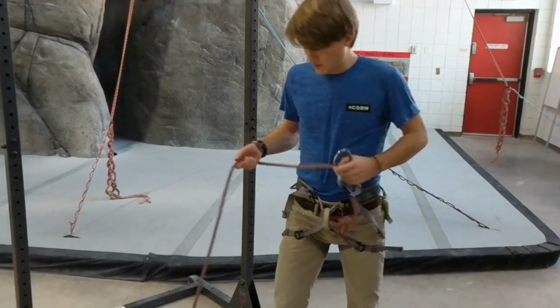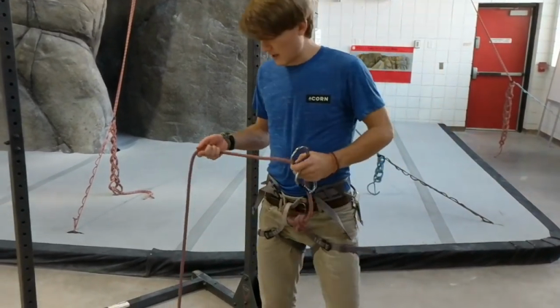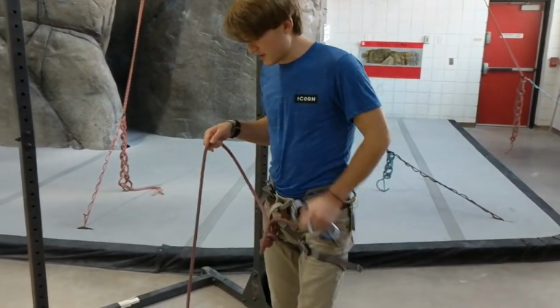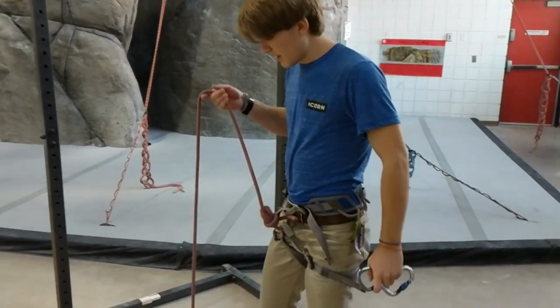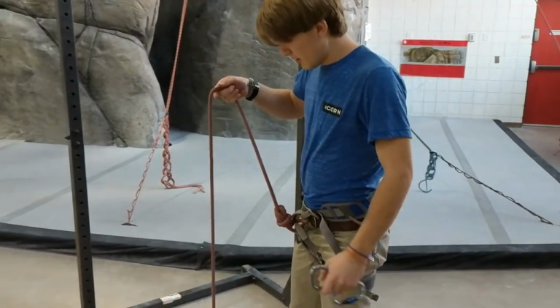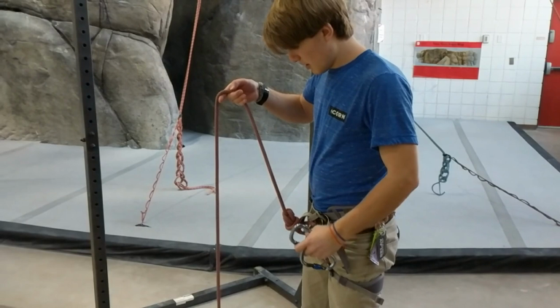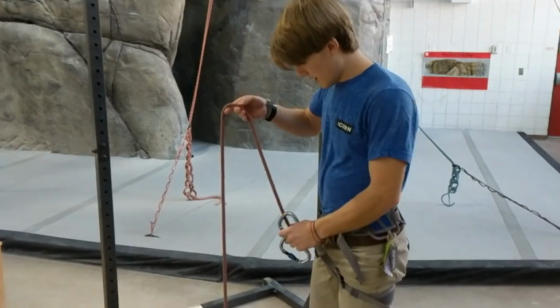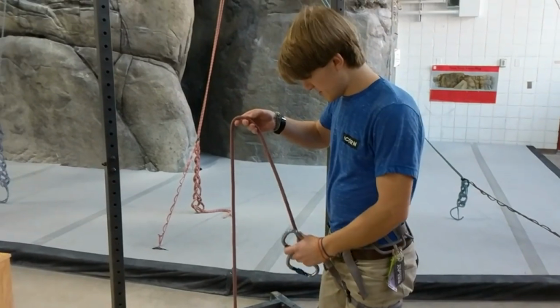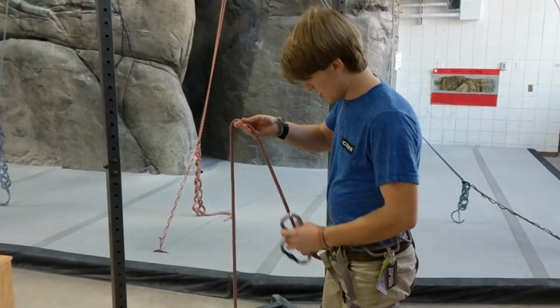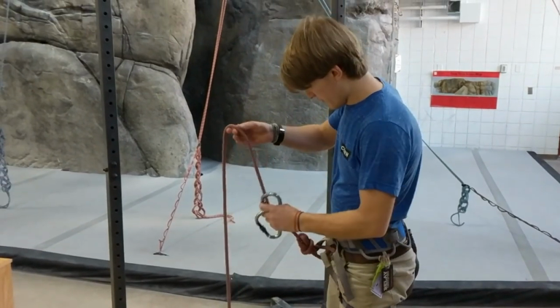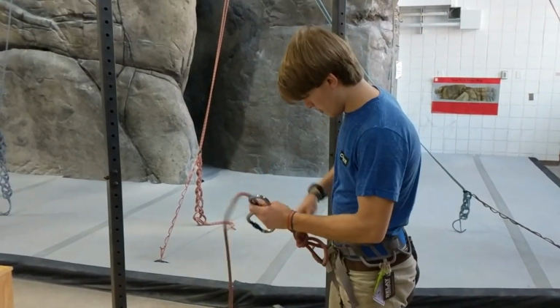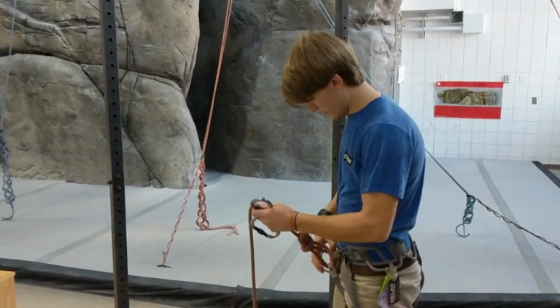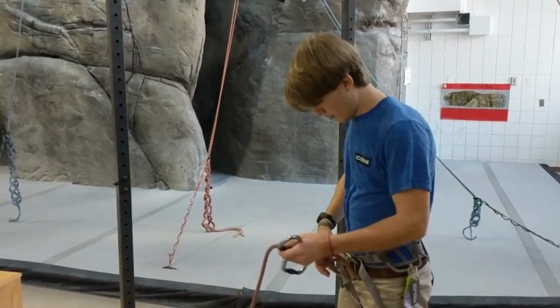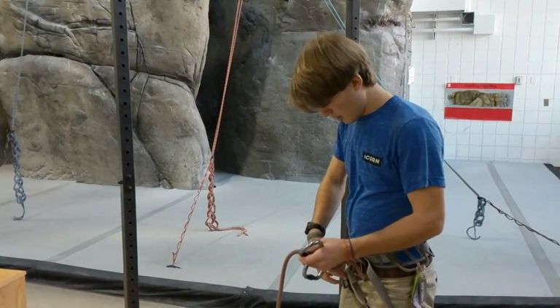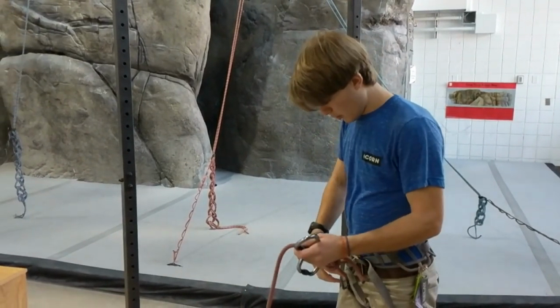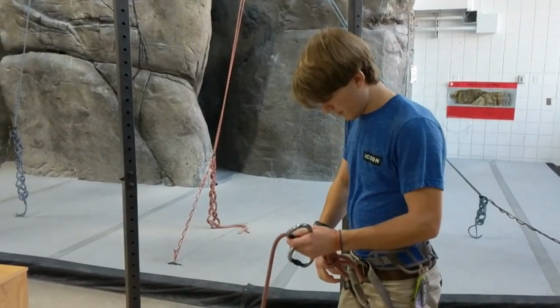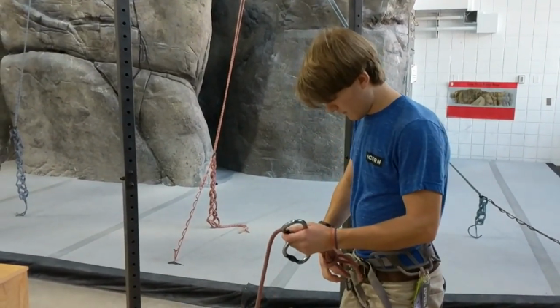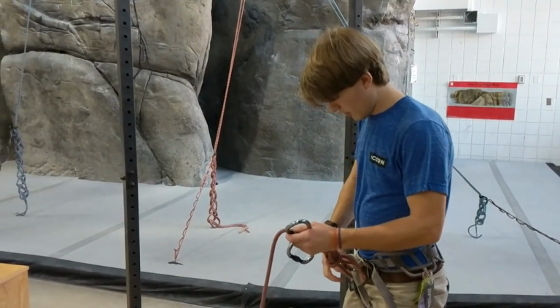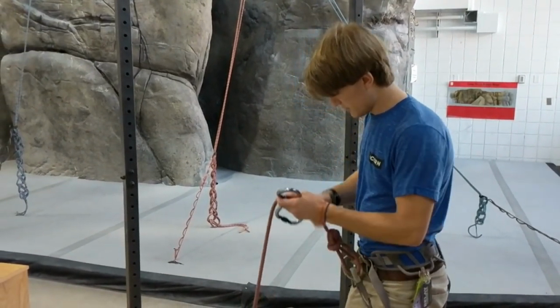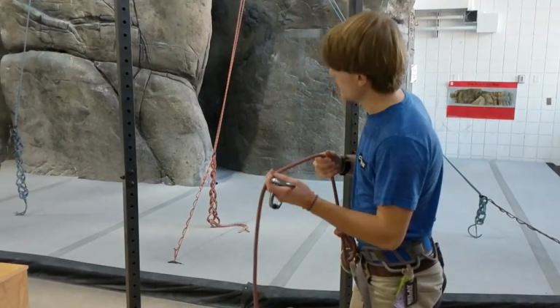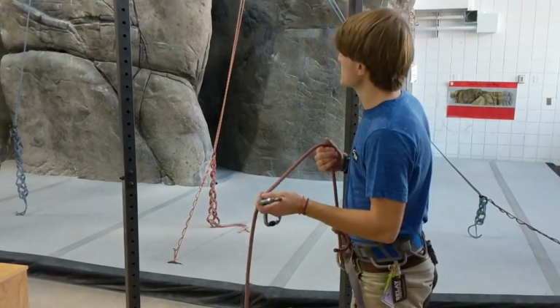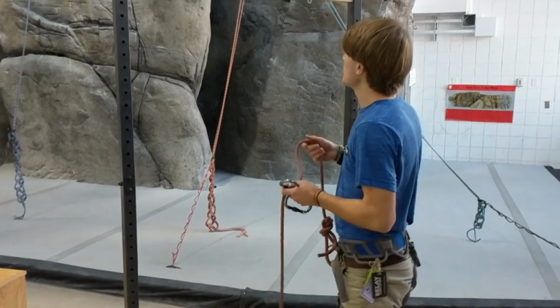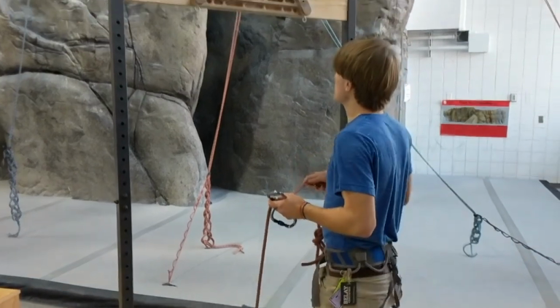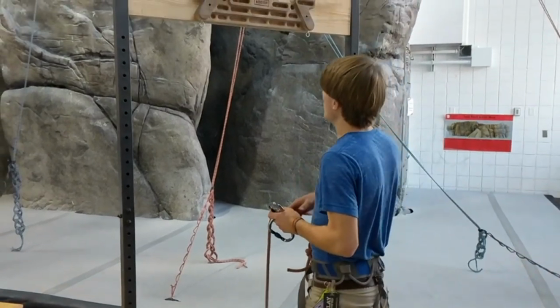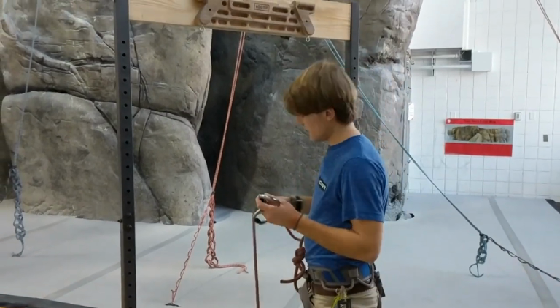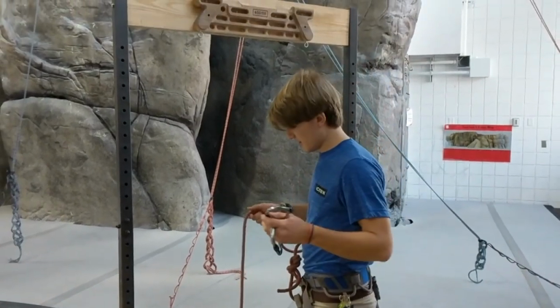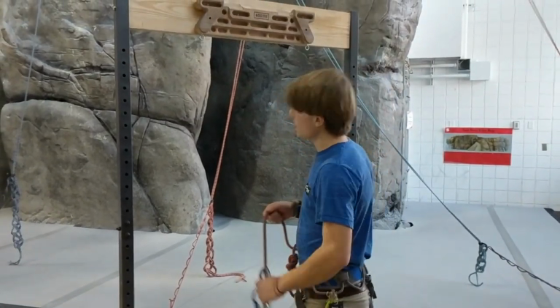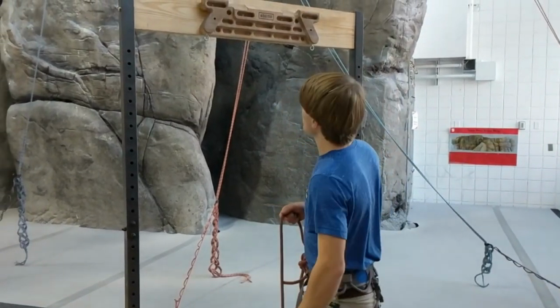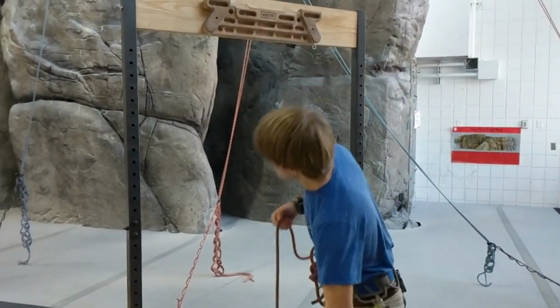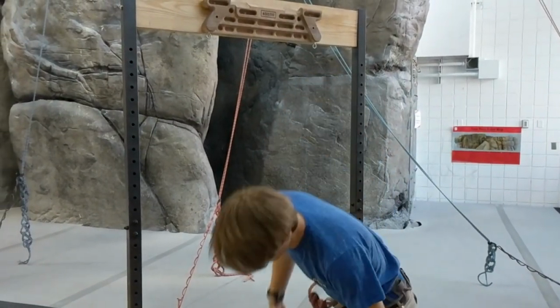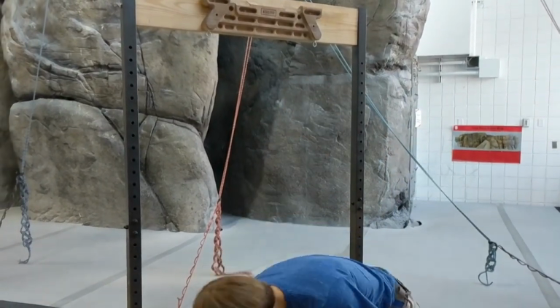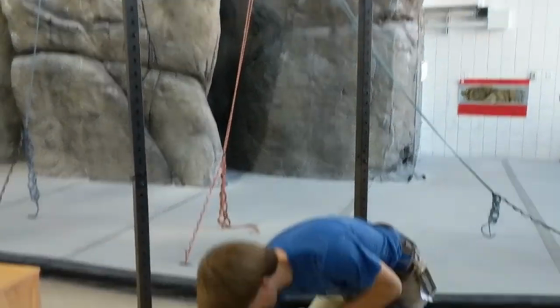I have that all set up now. I tied it to myself, going through both of the hard points. Now I'm going to get it set up on the hangboard.